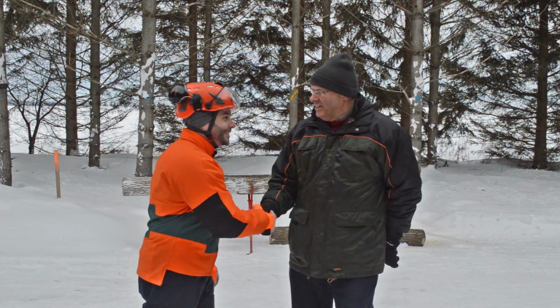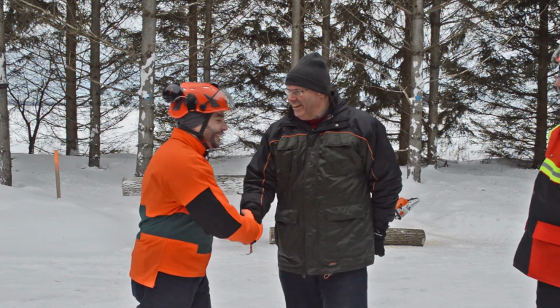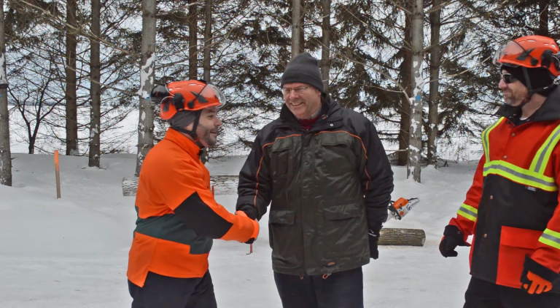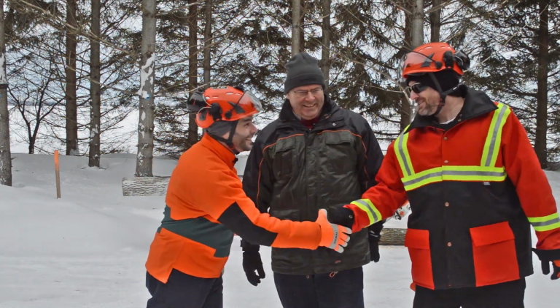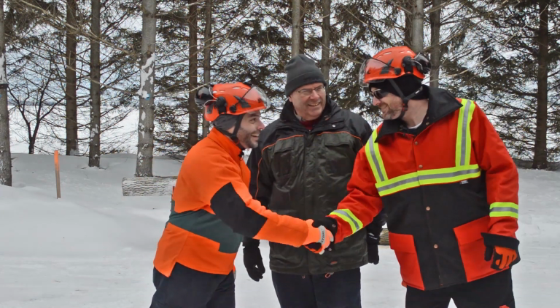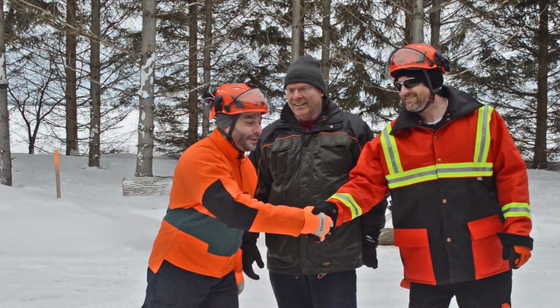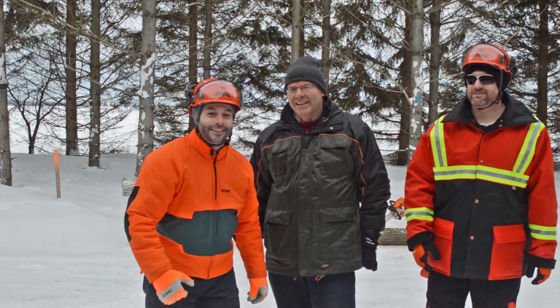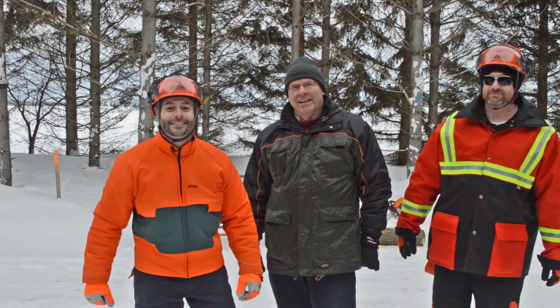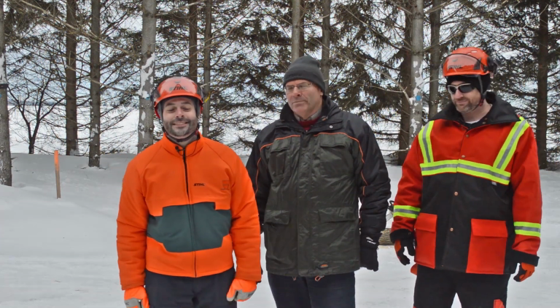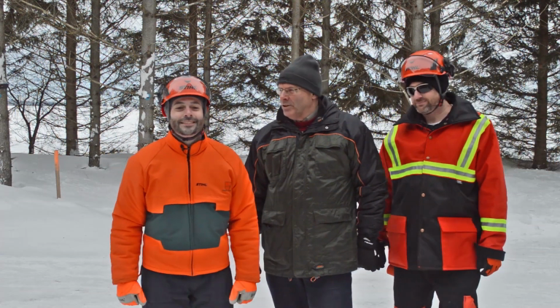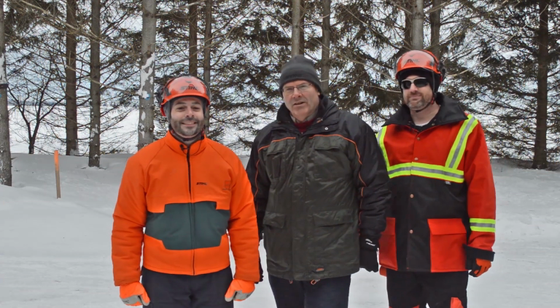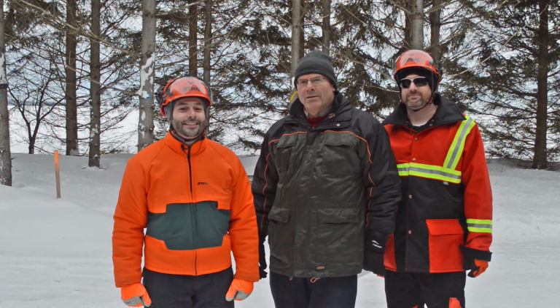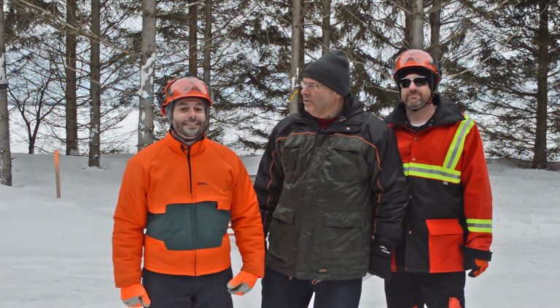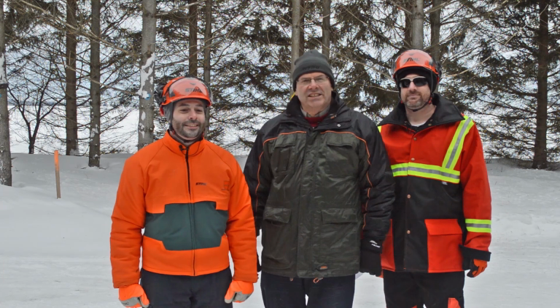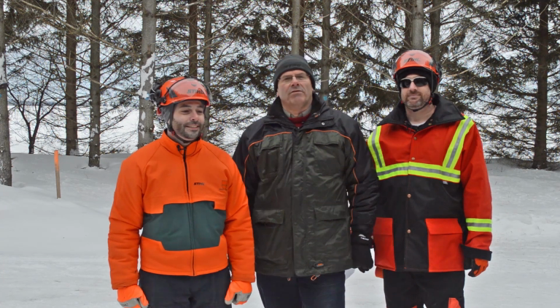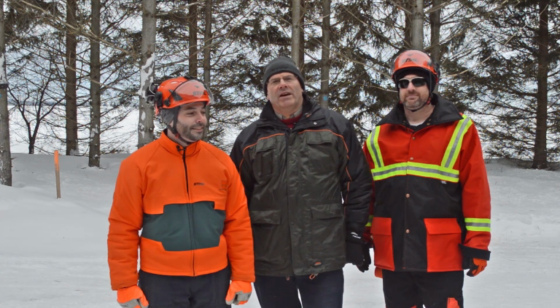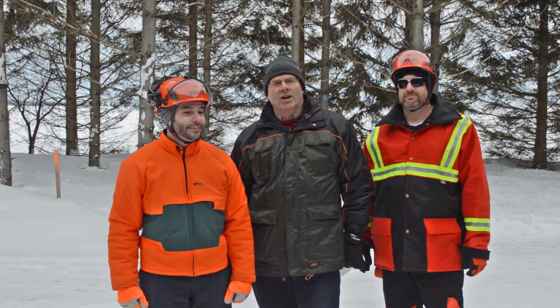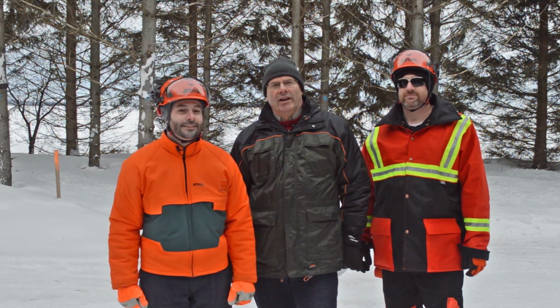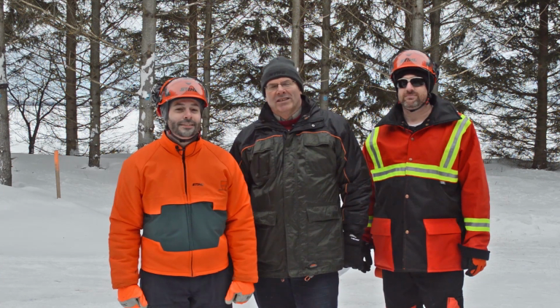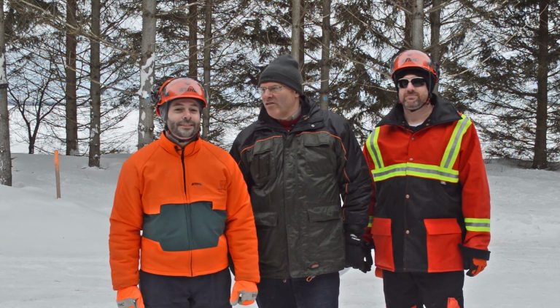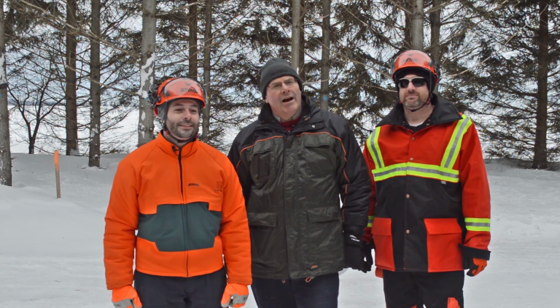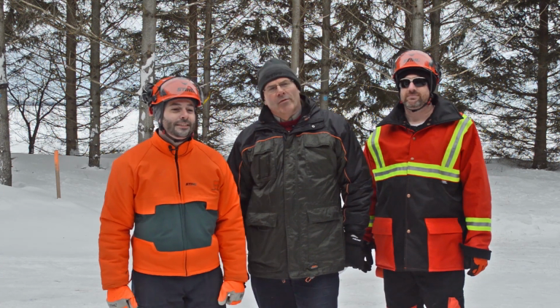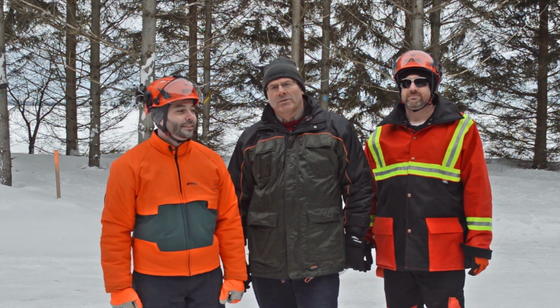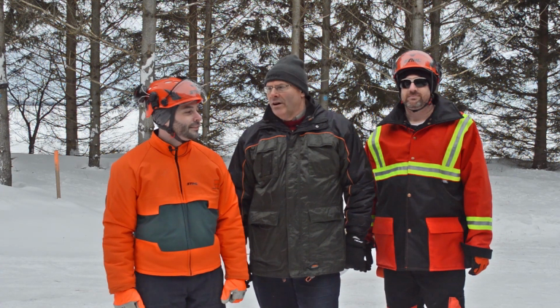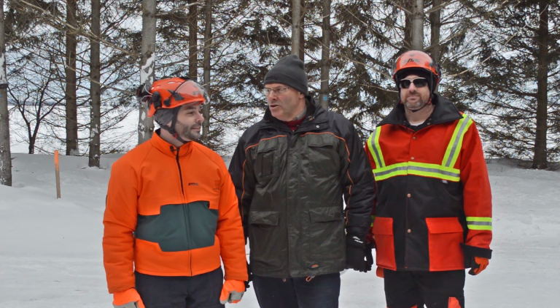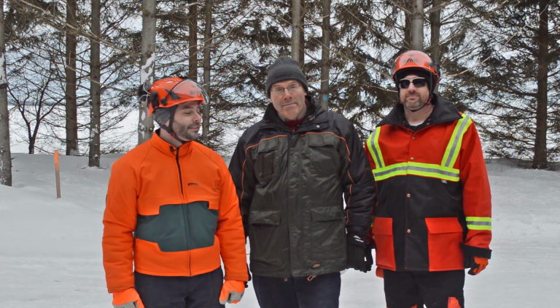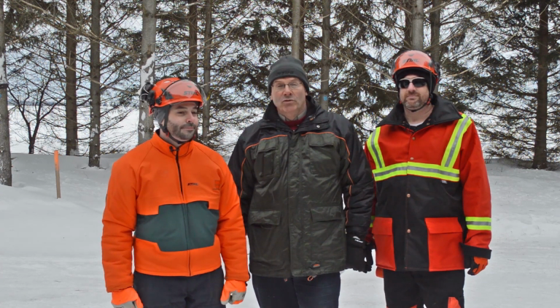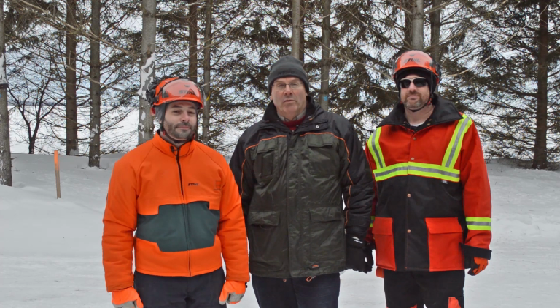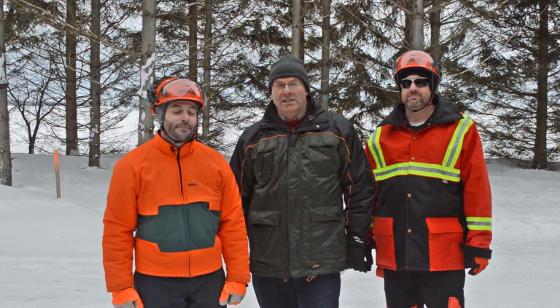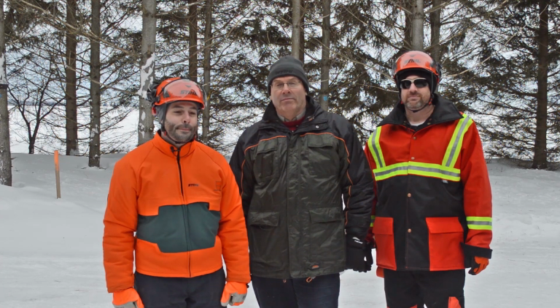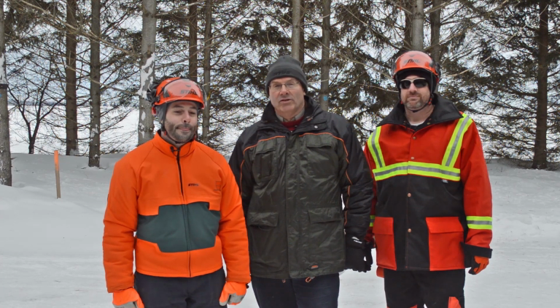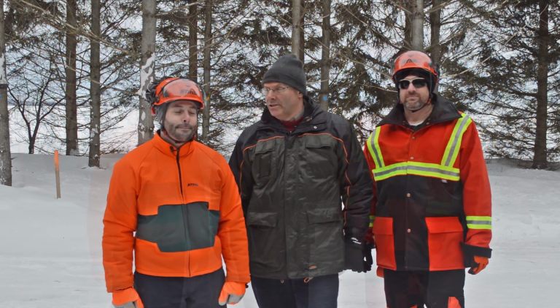Hi Chad. Hi Bob. Hey Chad. Hey Adam, how are you? It's a pleasure to be here to talk about our new 63PS saw chain, and especially how it performs on our new MS 241 C-M professional chainsaw.